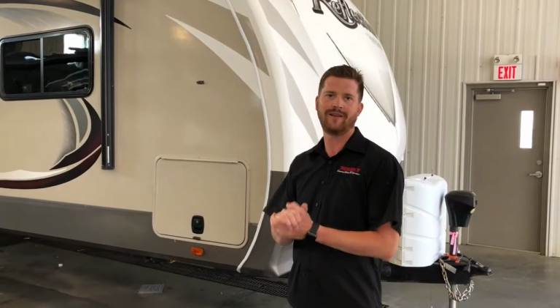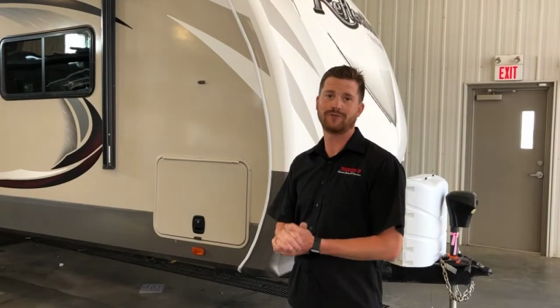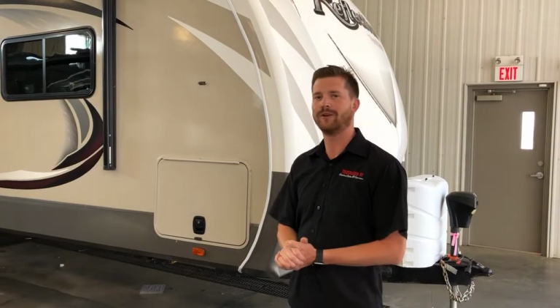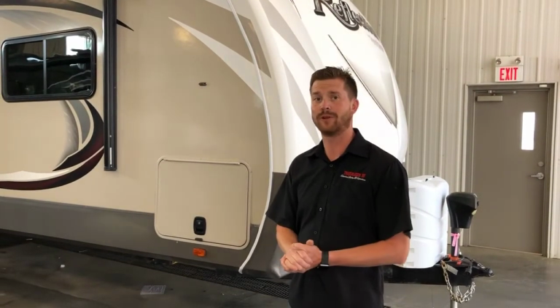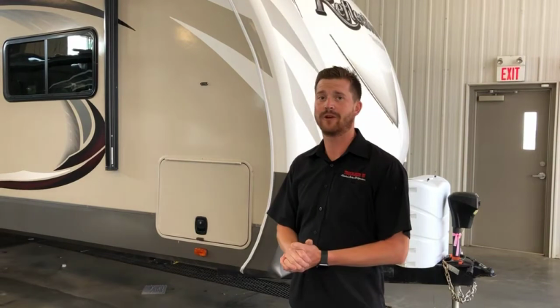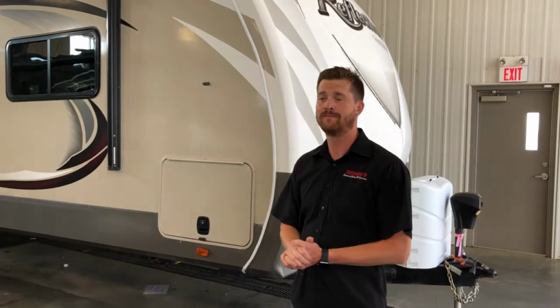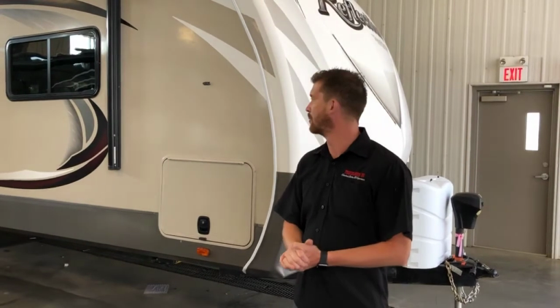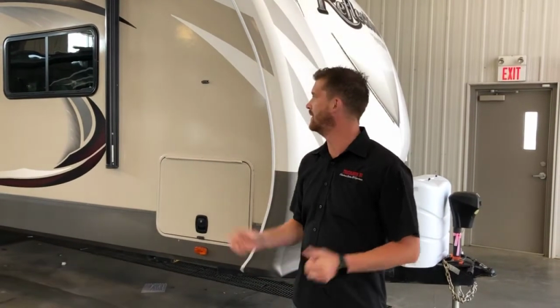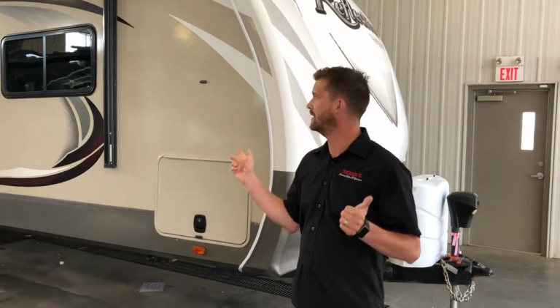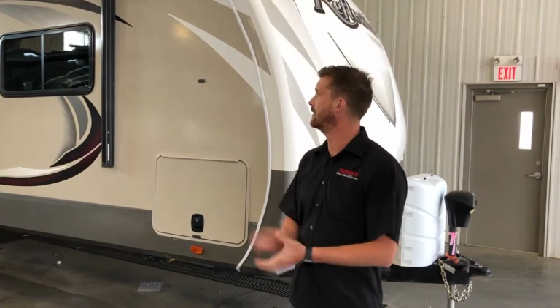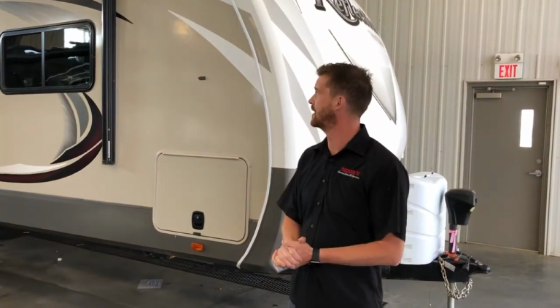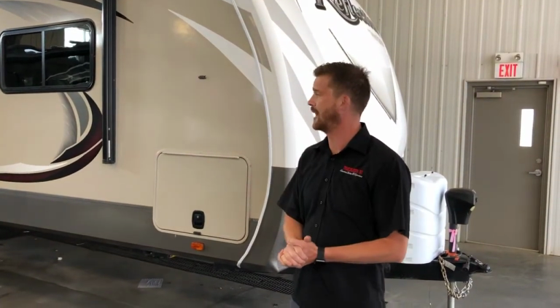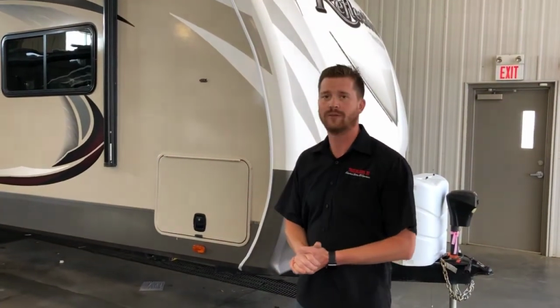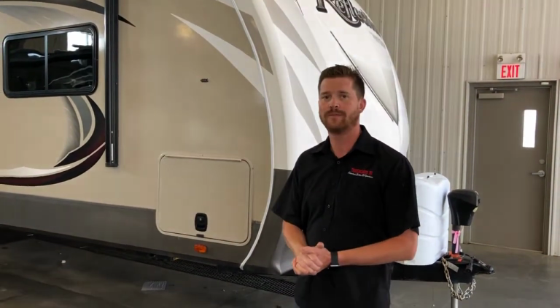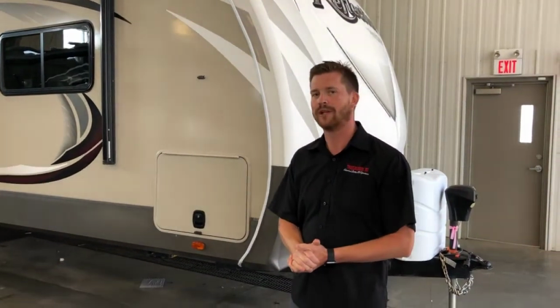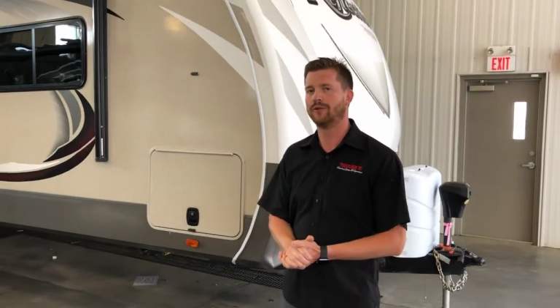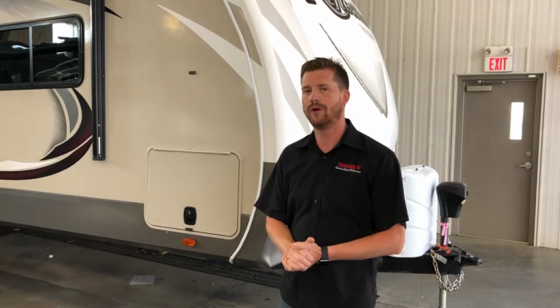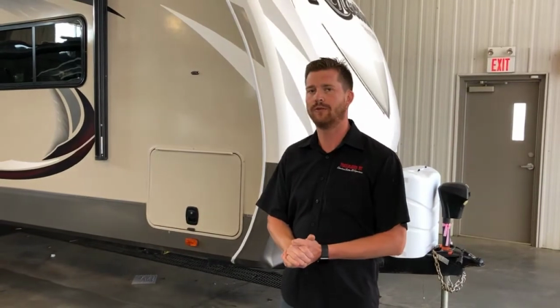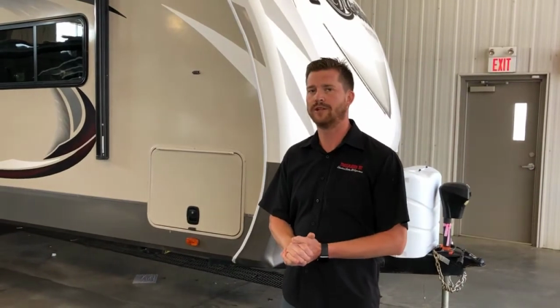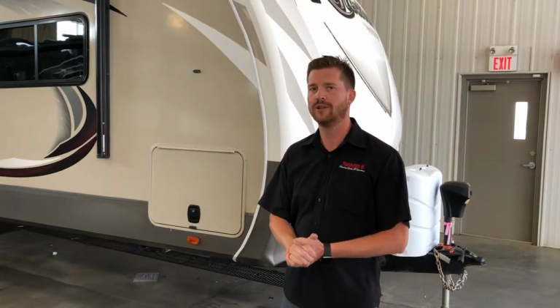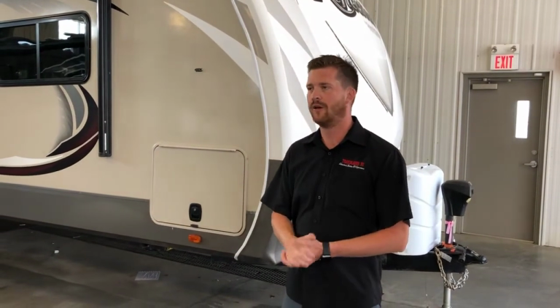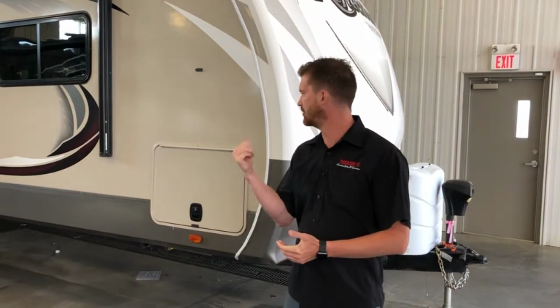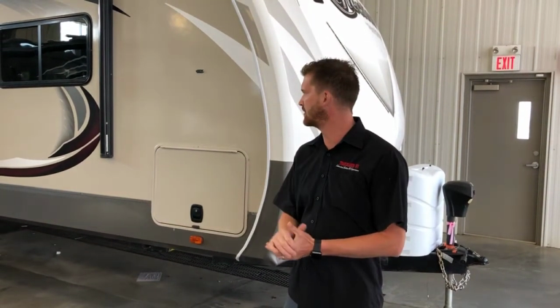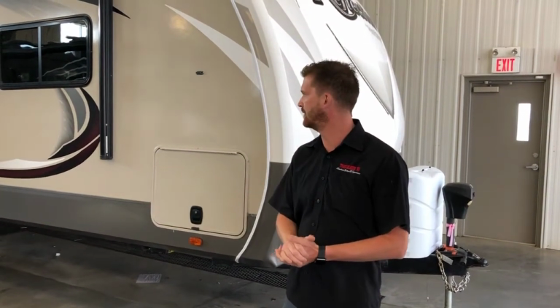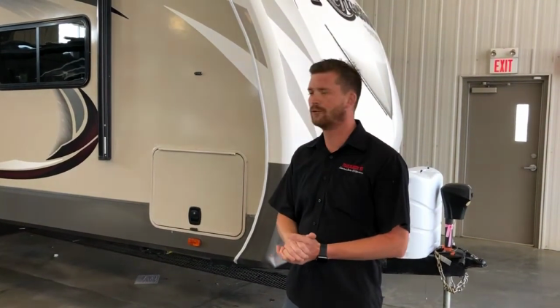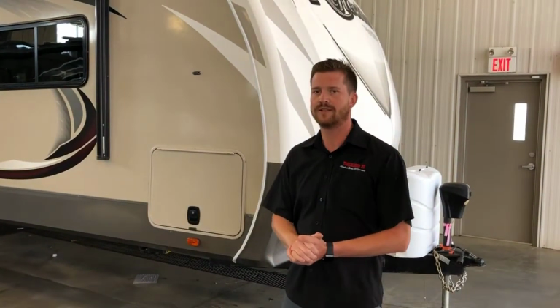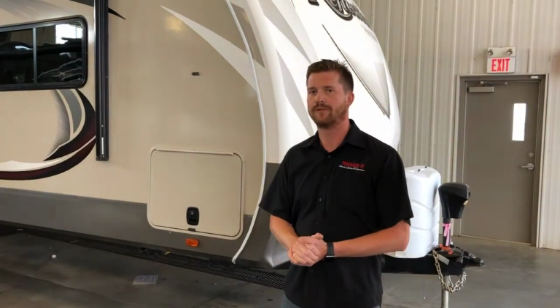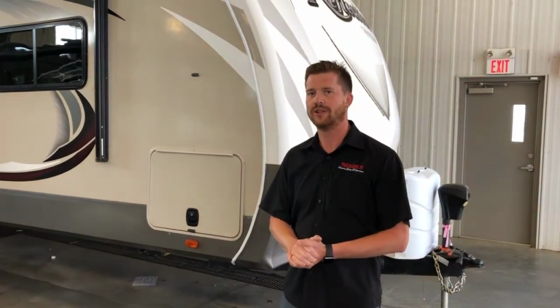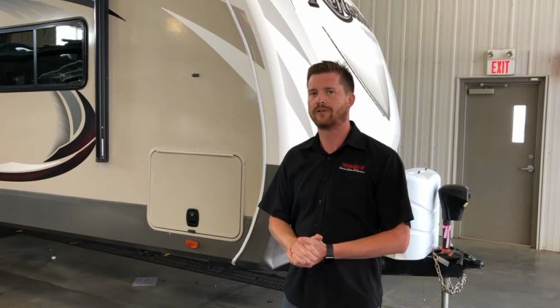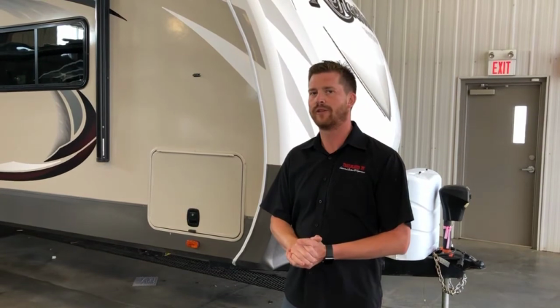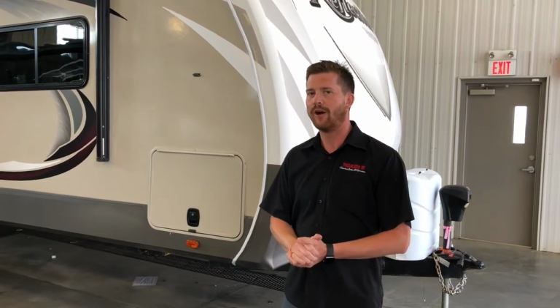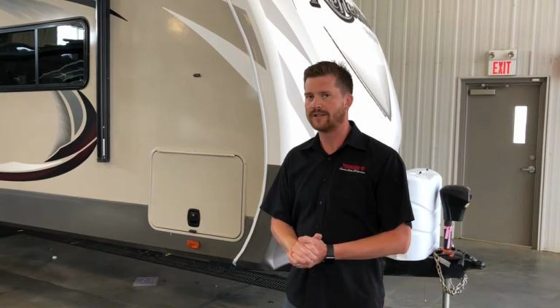Chris Graham here for Trailblazer RV. We're in the detail center at Trailblazer and we're going to take you through a new RV orientation on this 2015 Grand Design Reflection 313 RLTS.